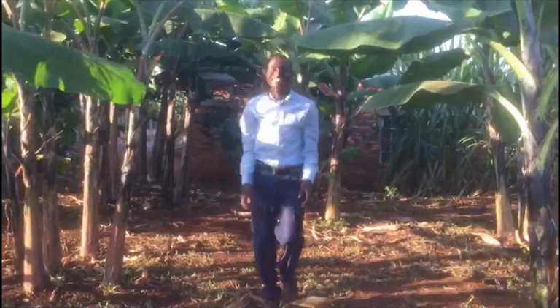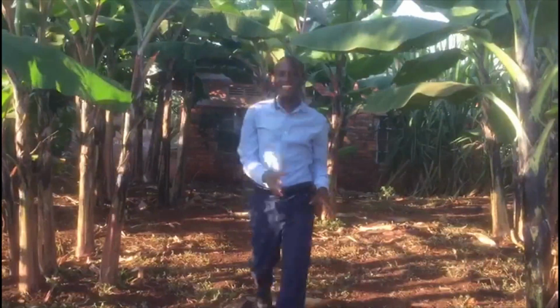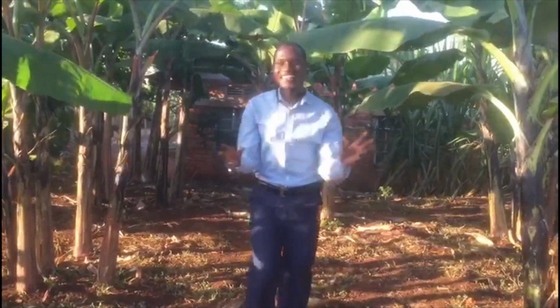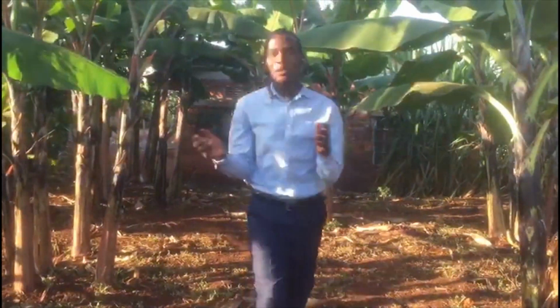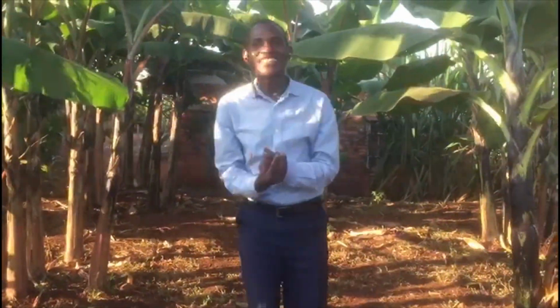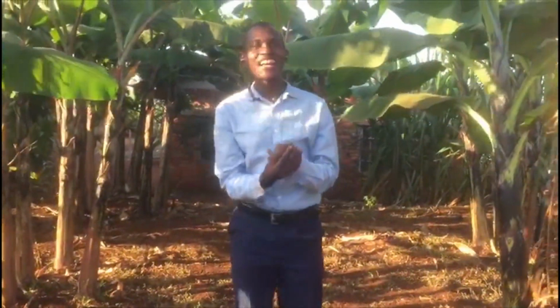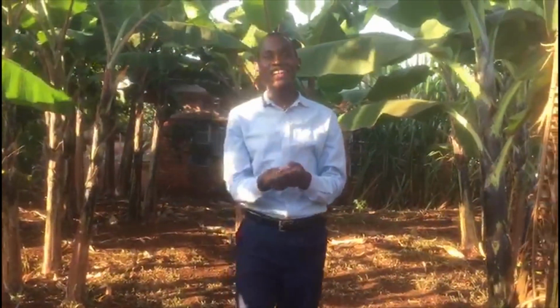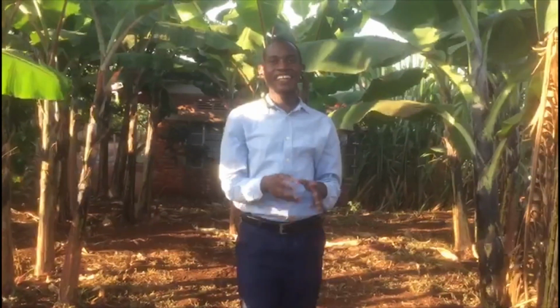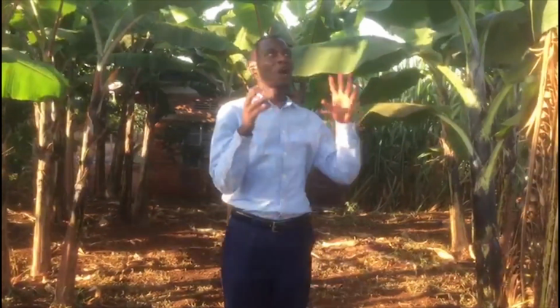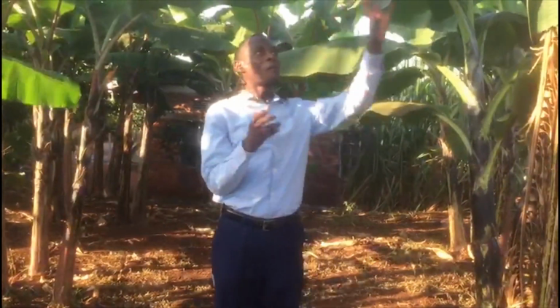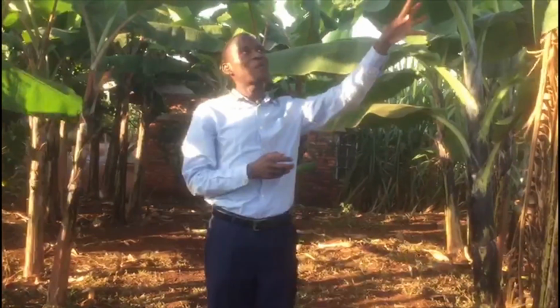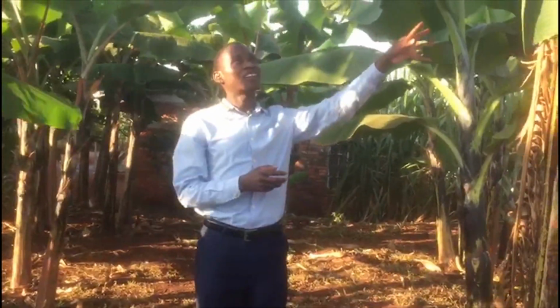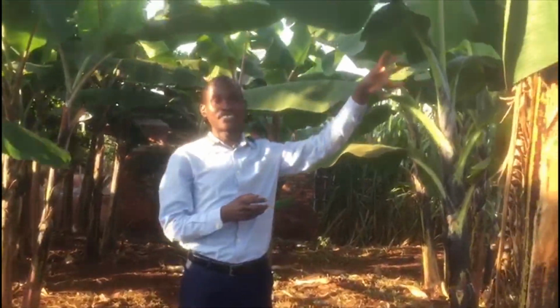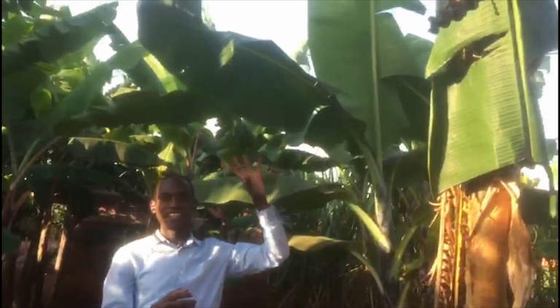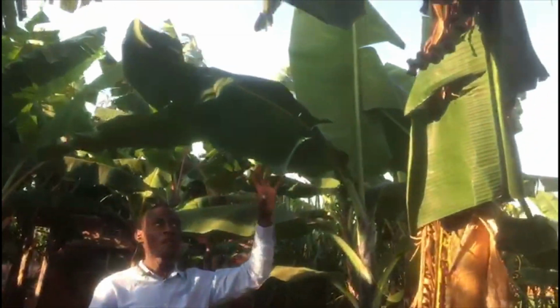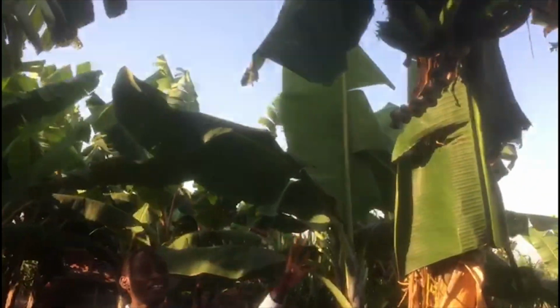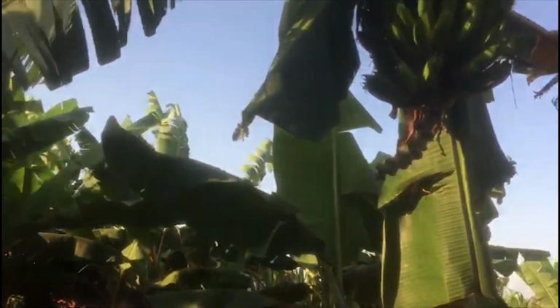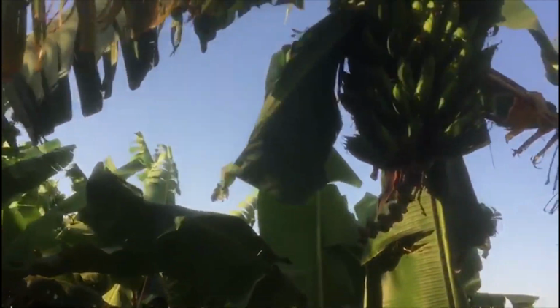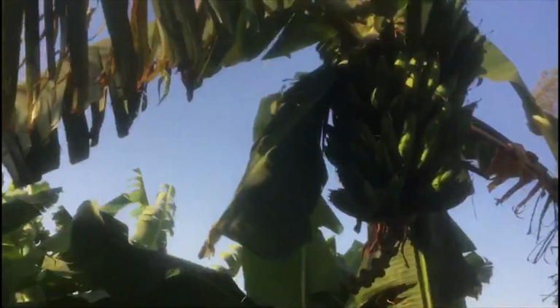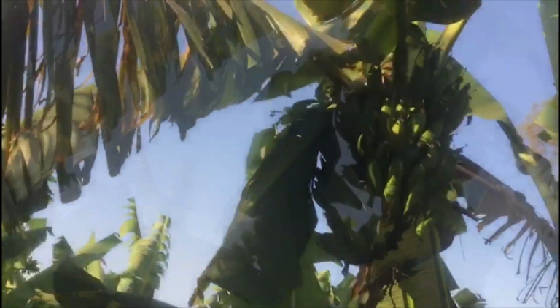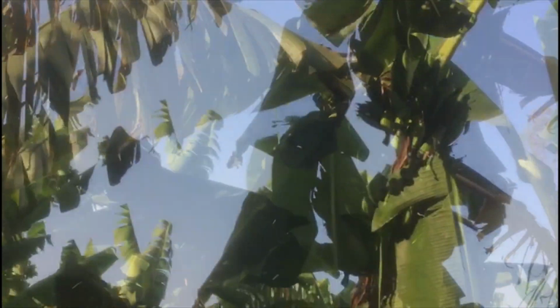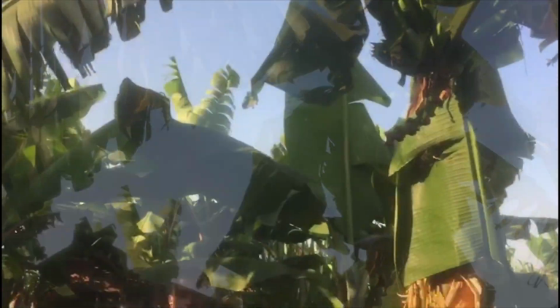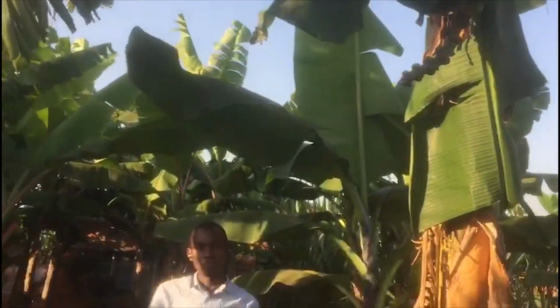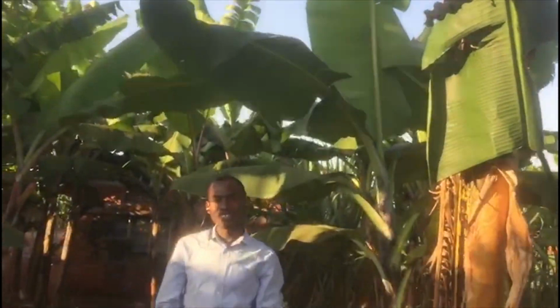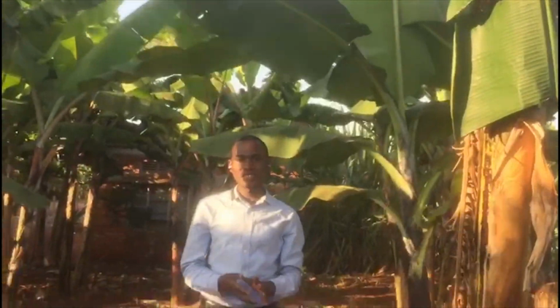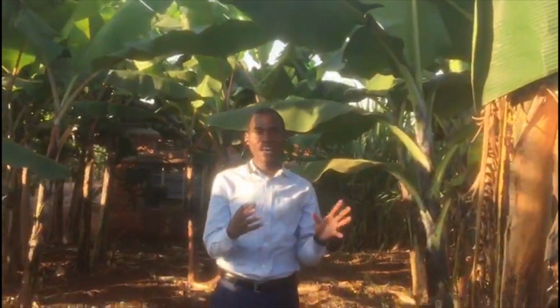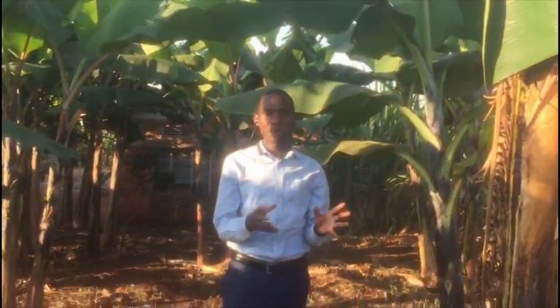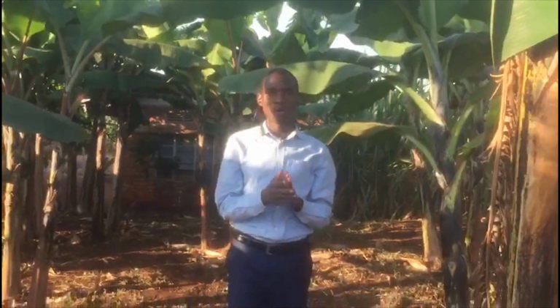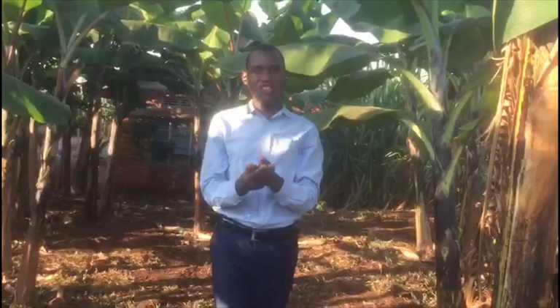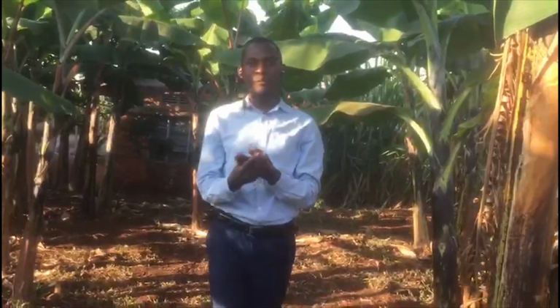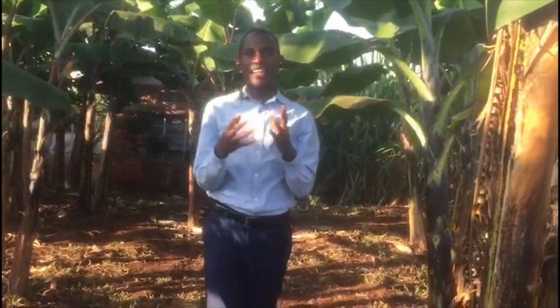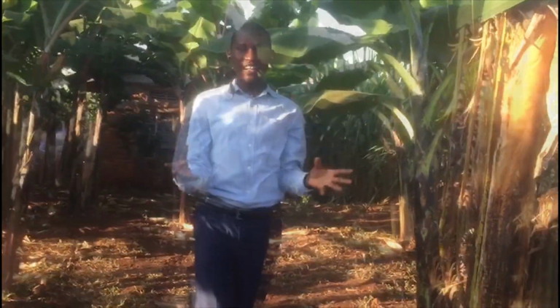Ladies and gentlemen, here in Uganda, banana plants are widely grown in the country. That means it is a reliable and abundant resource.